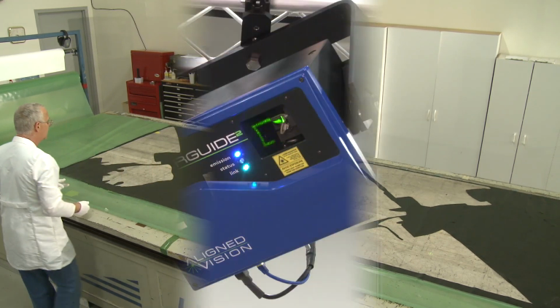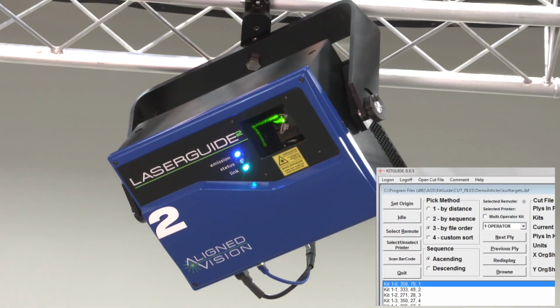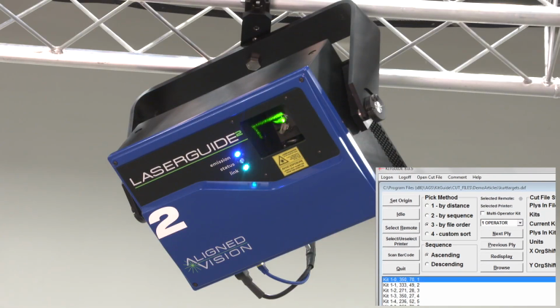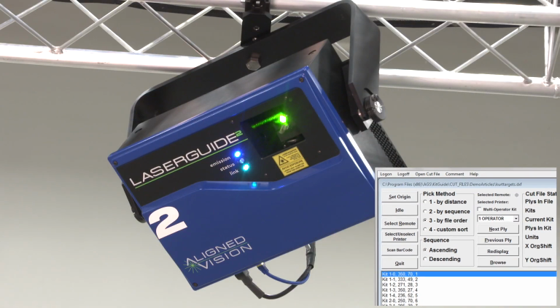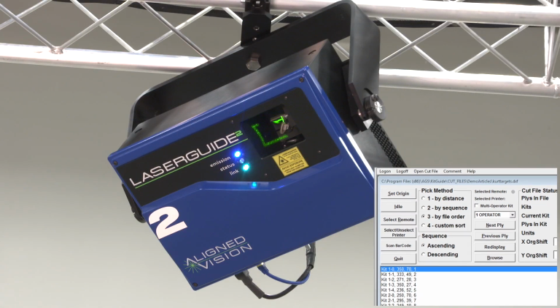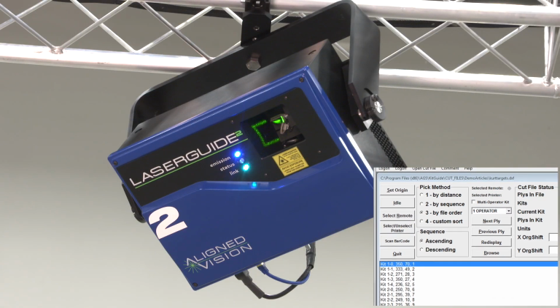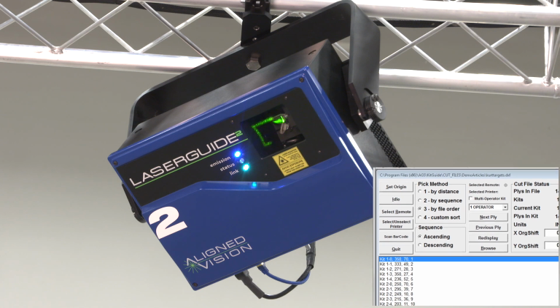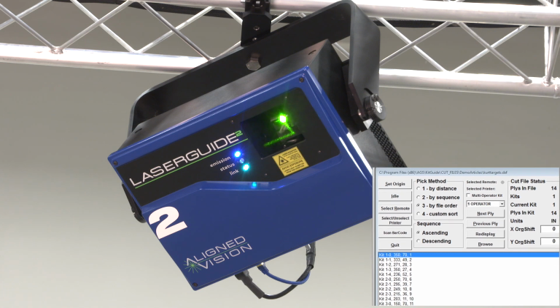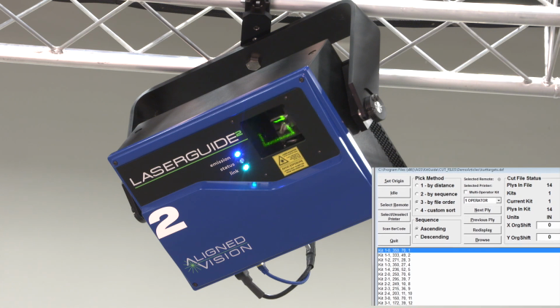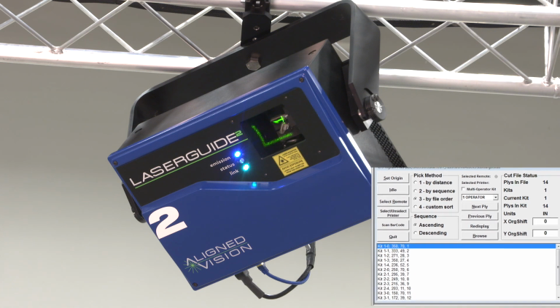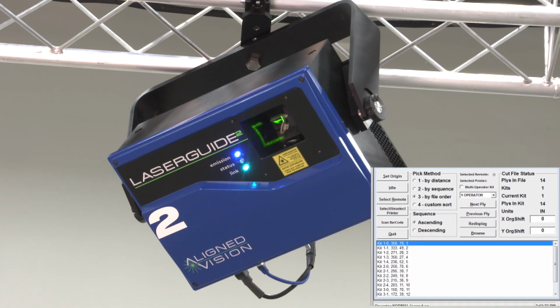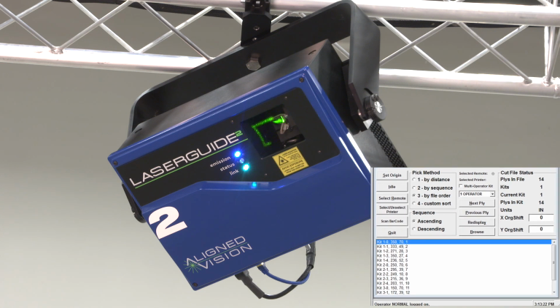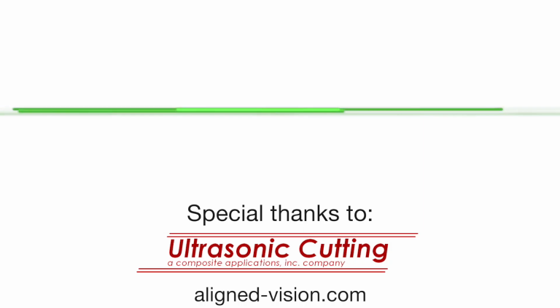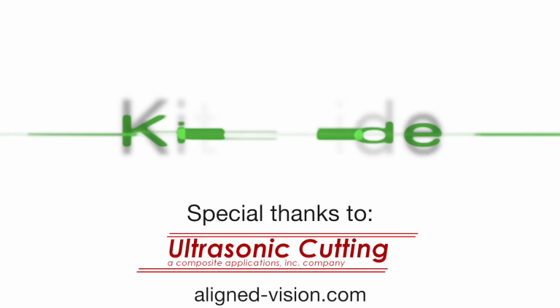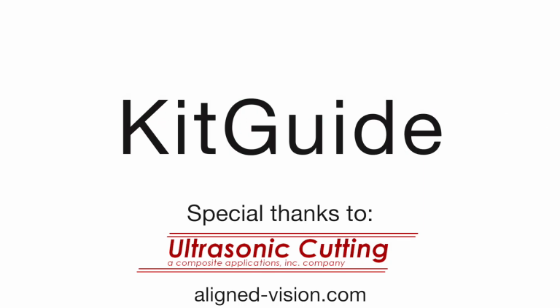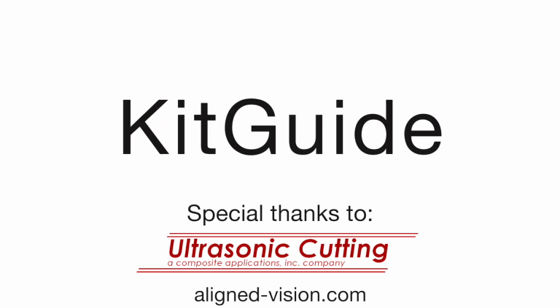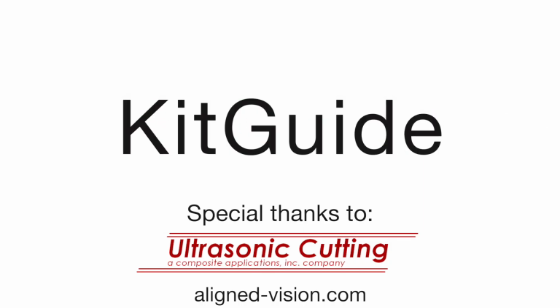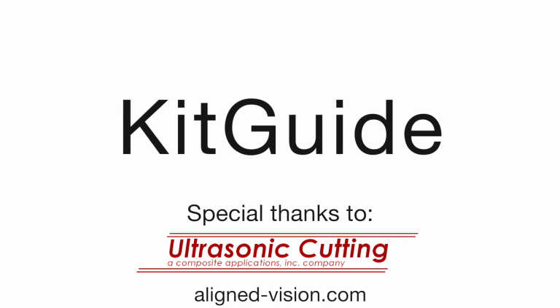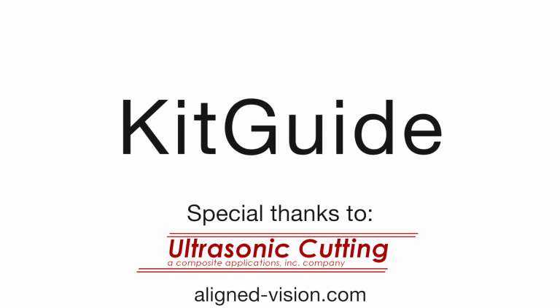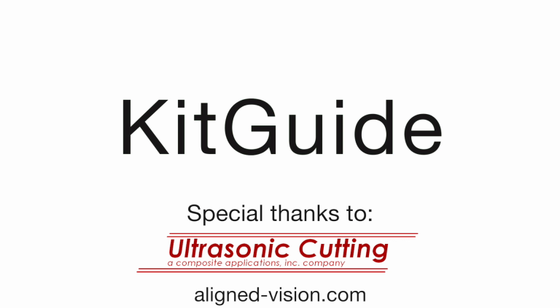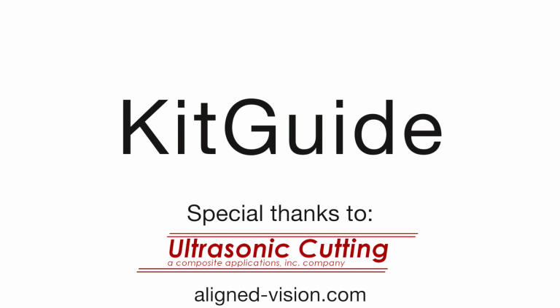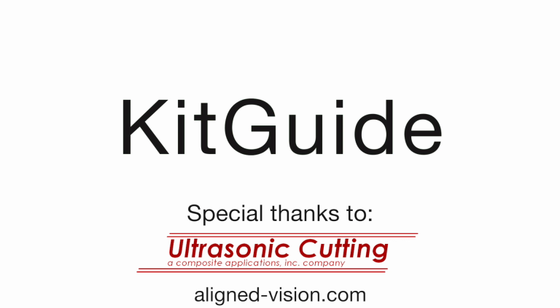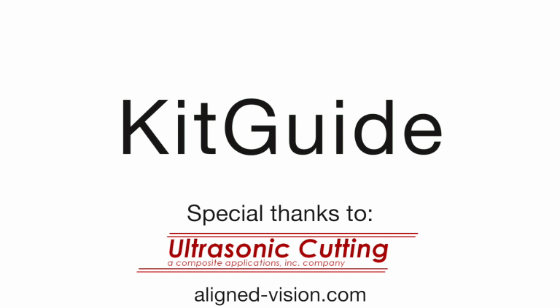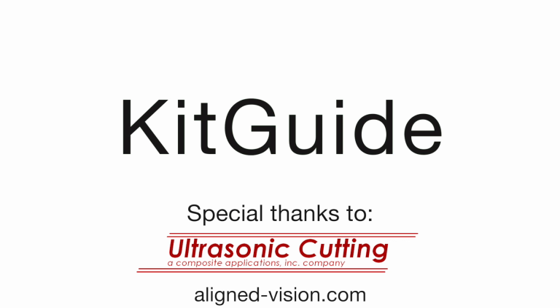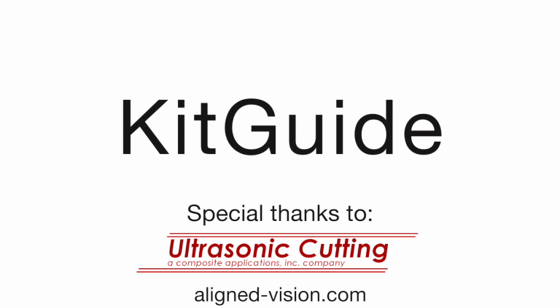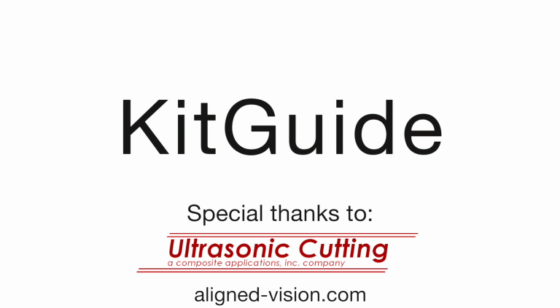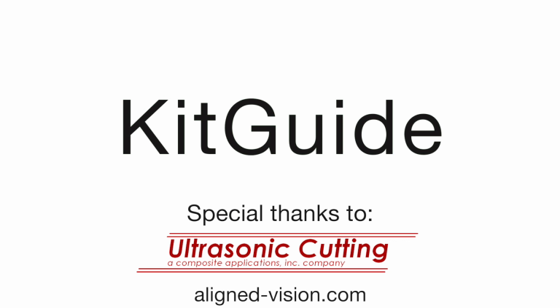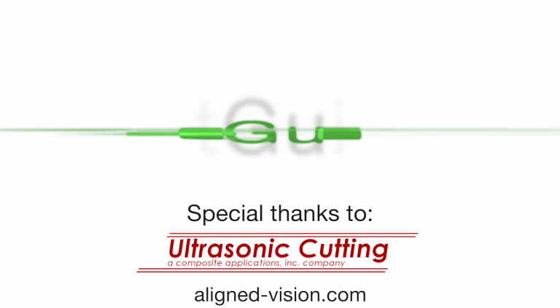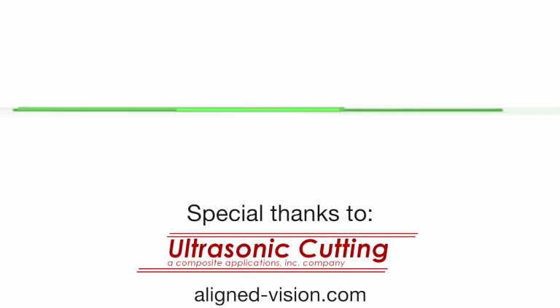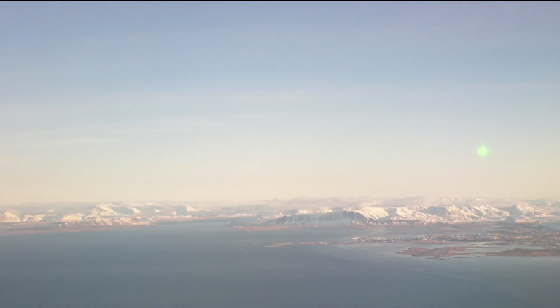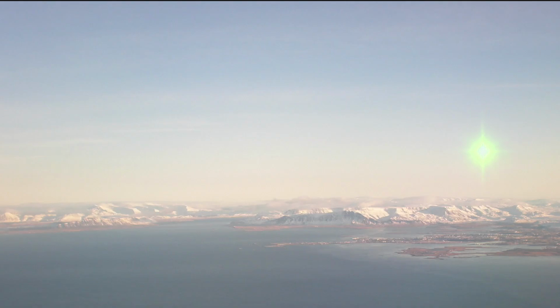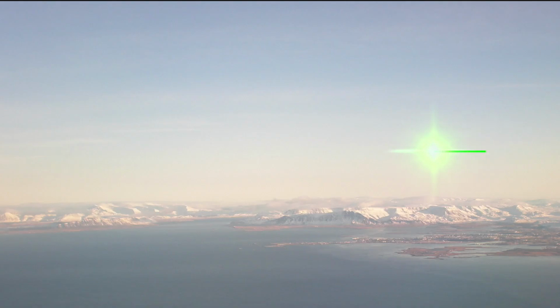Could KitGuide be the next great opportunity point for your facility's cost efficiency and part quality? To schedule an on-site demo with your data and your tools, please contact your Assembly Guidance Representative. Thank you.